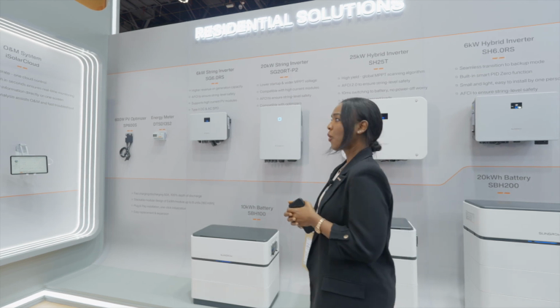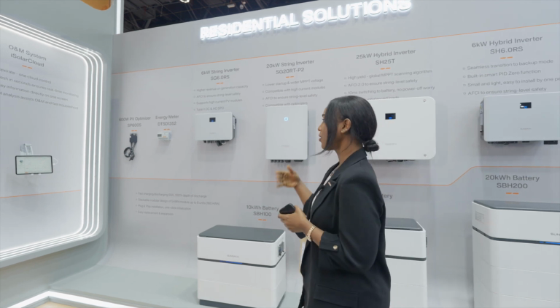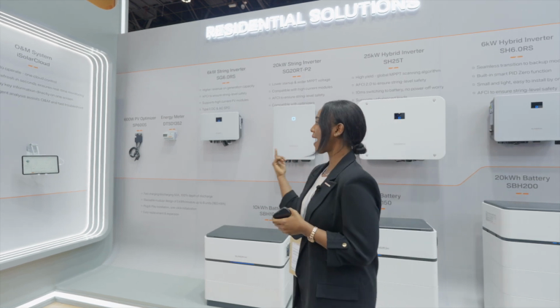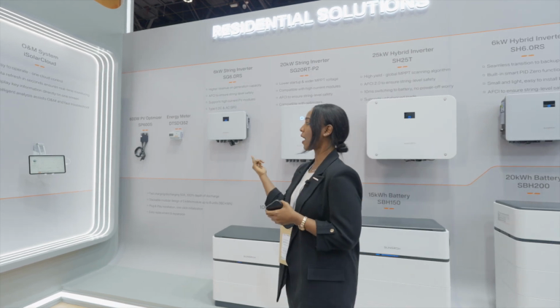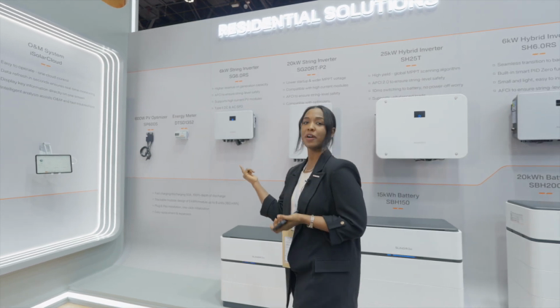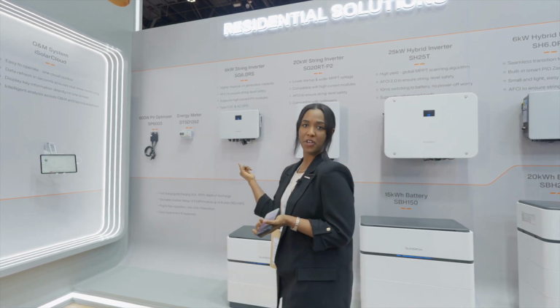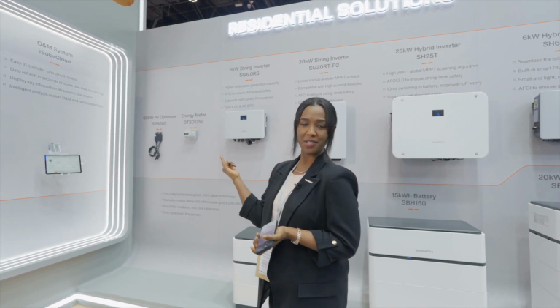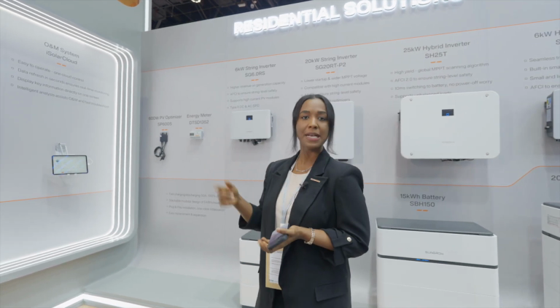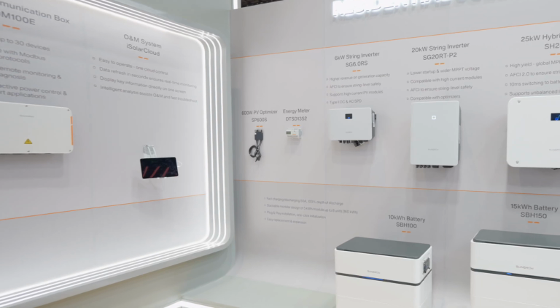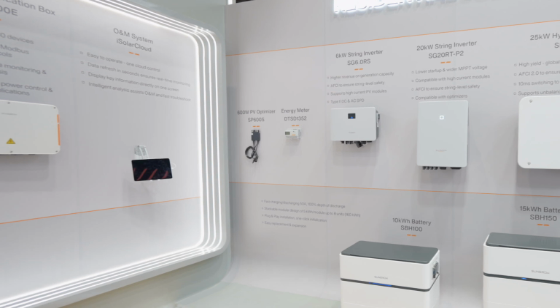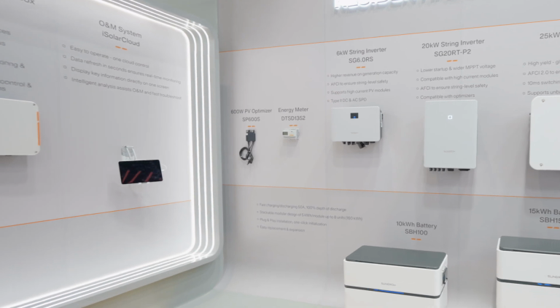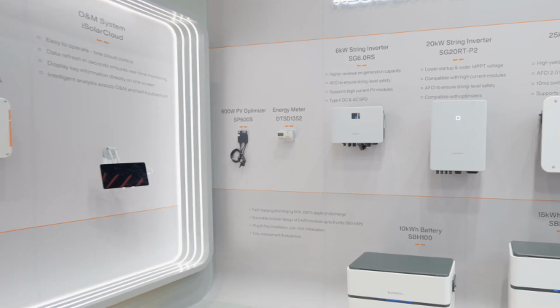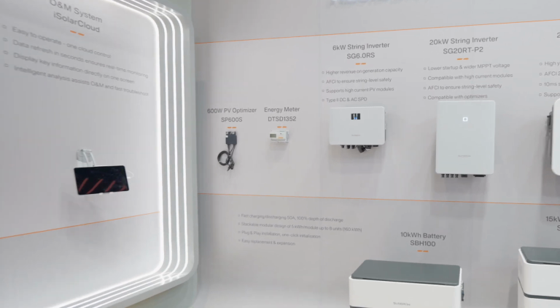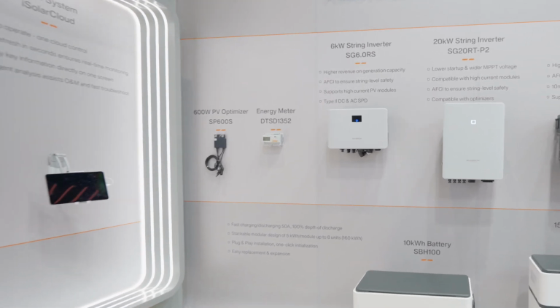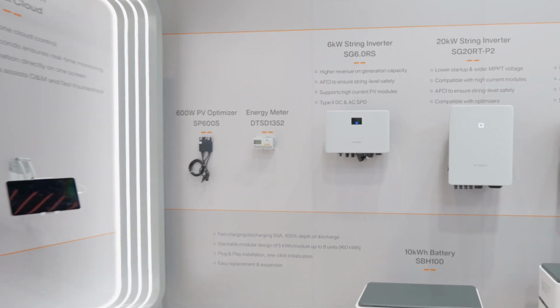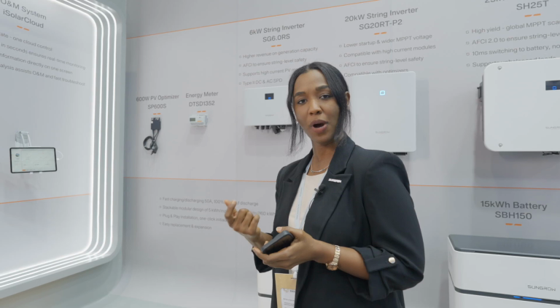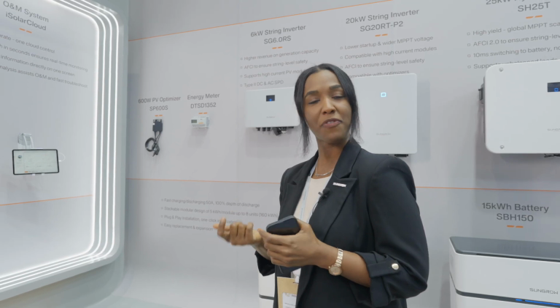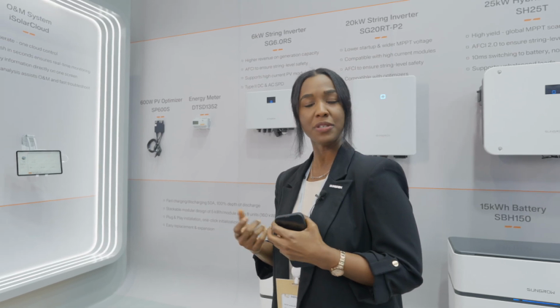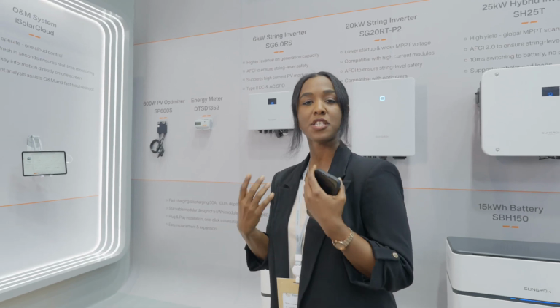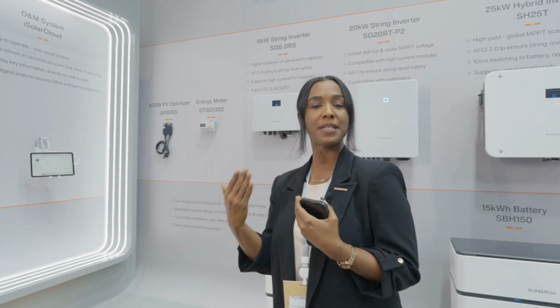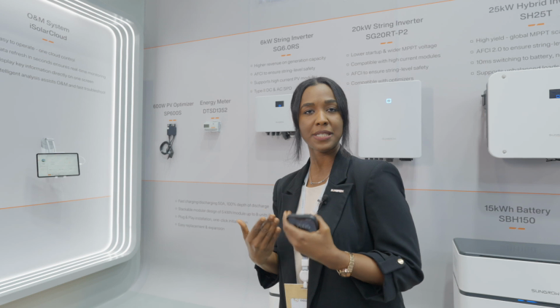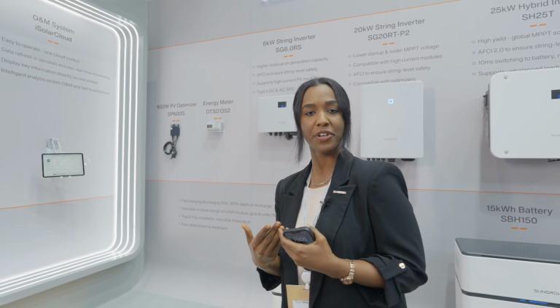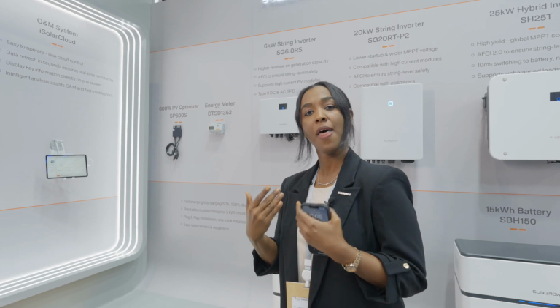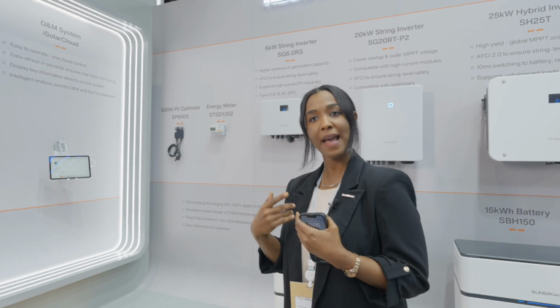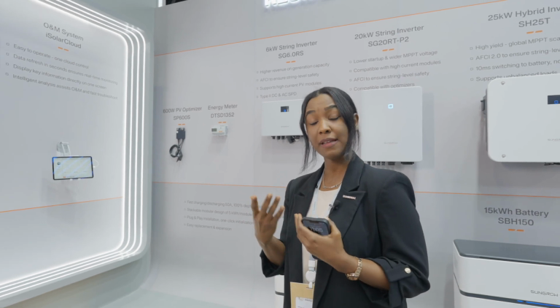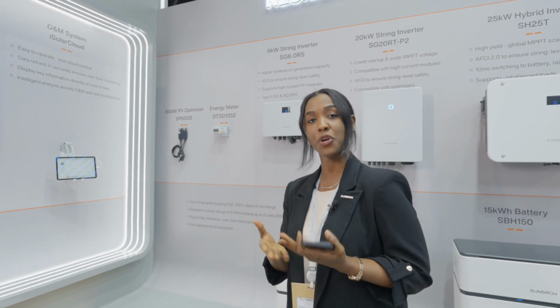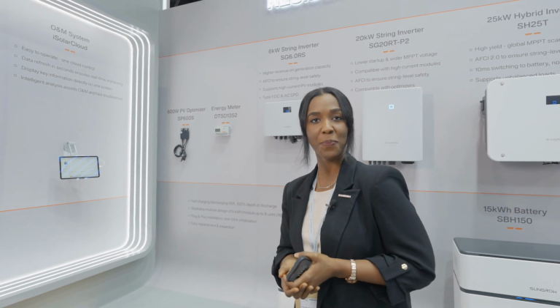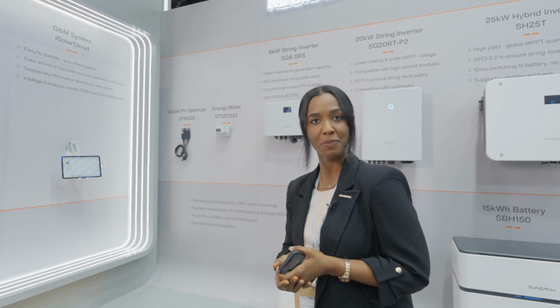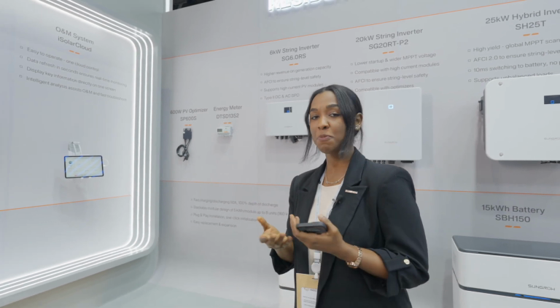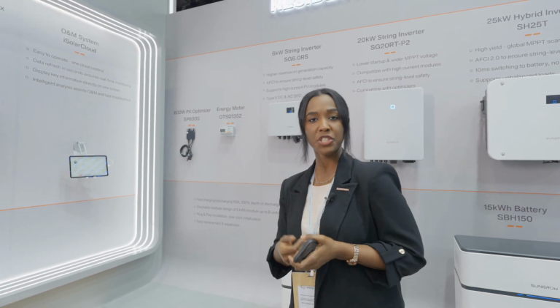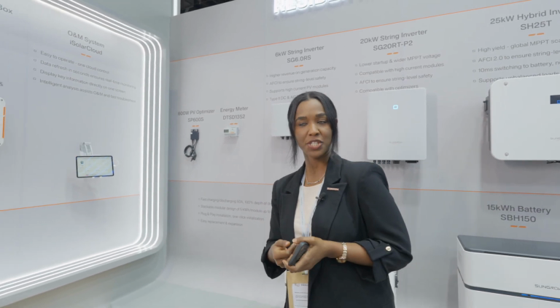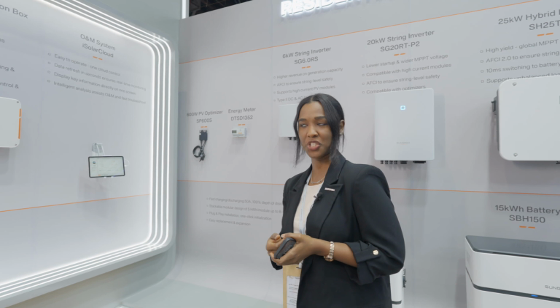We are also showcasing our smart PV optimizer SP600S, which is compatible with up to 600 watts of PV modules. It's a smart DC-to-DC converter that can enhance your system performance, especially in shading situations.